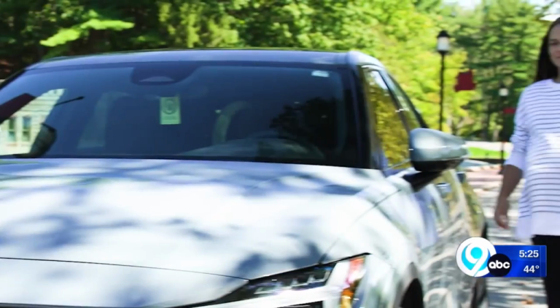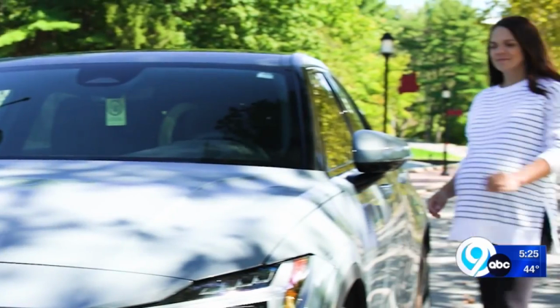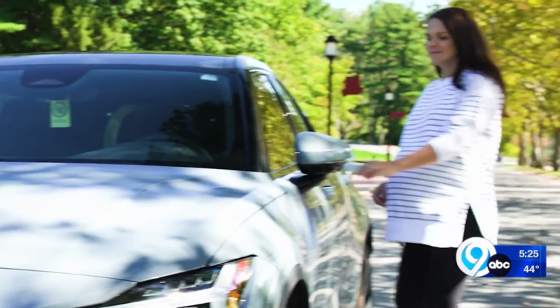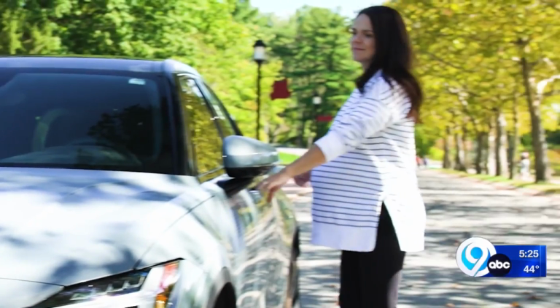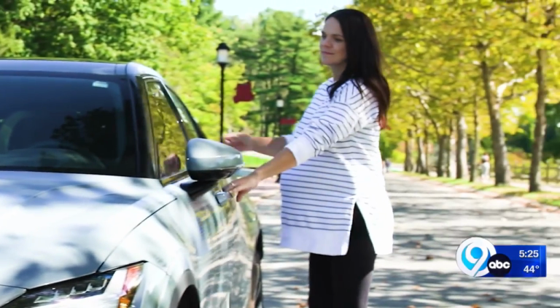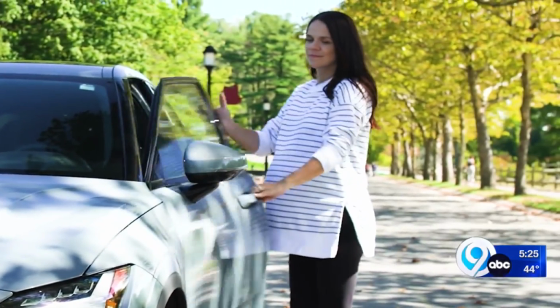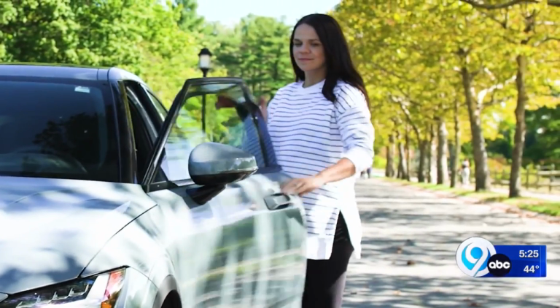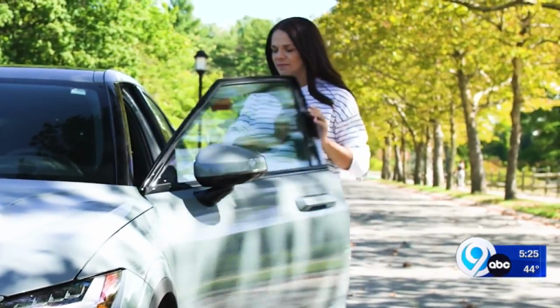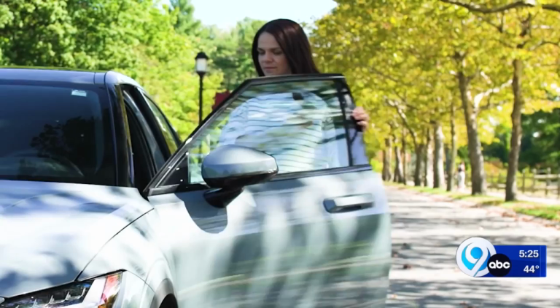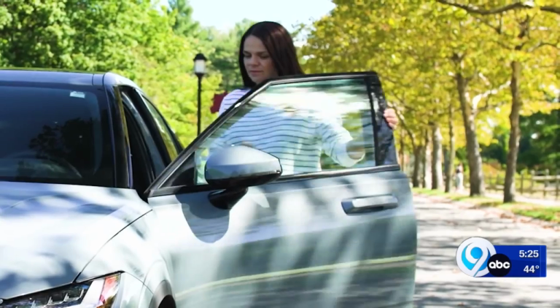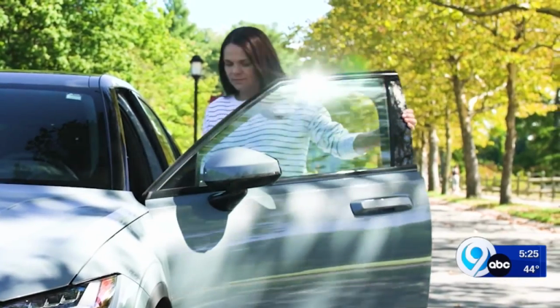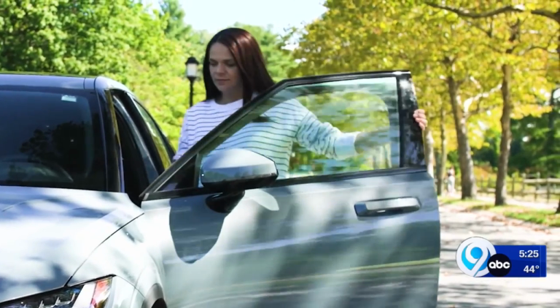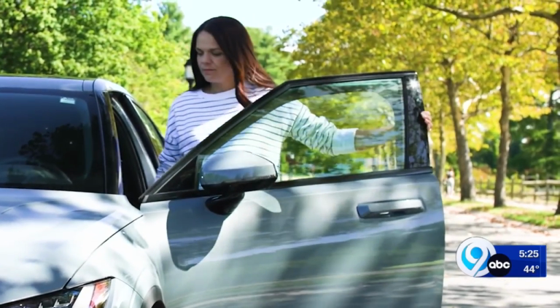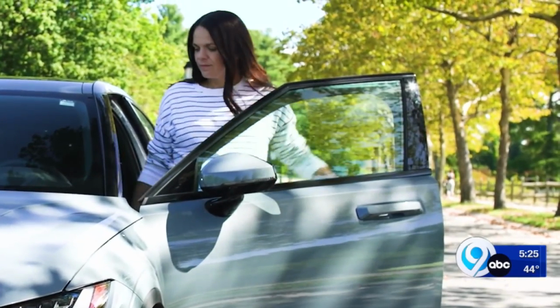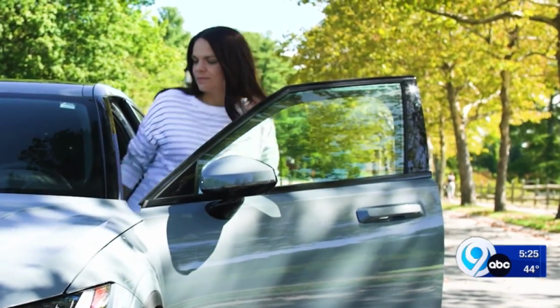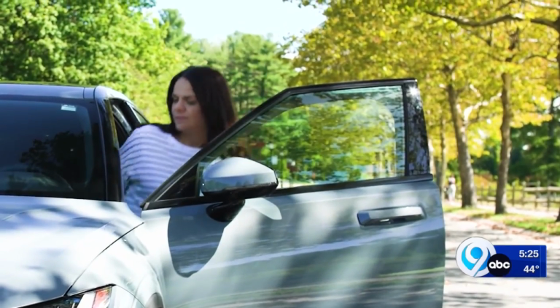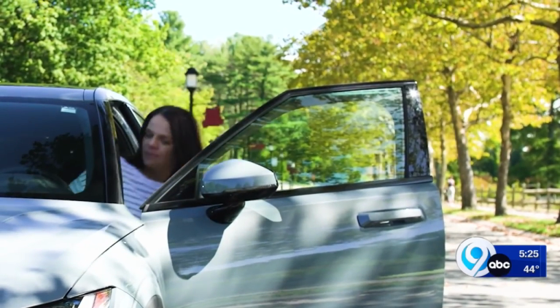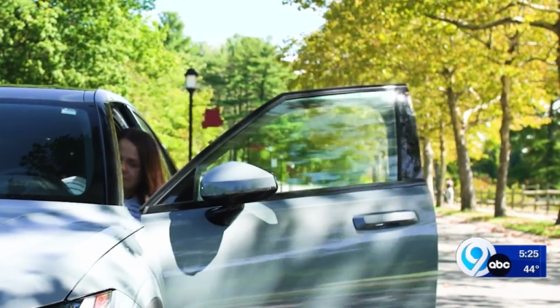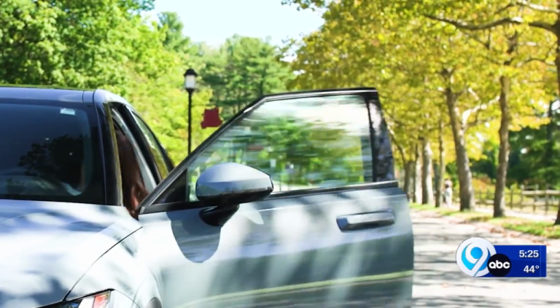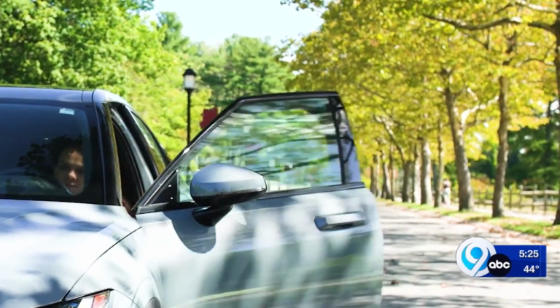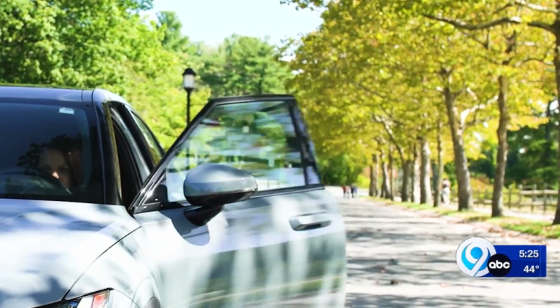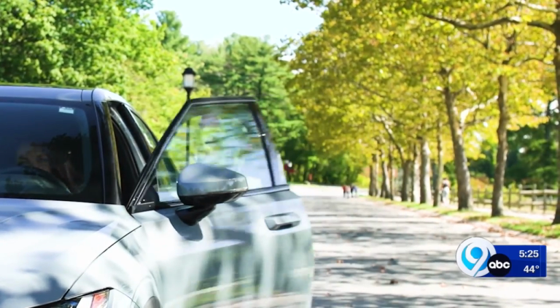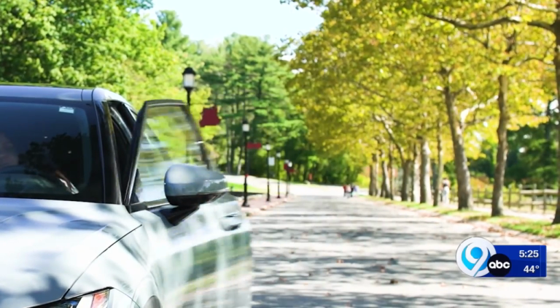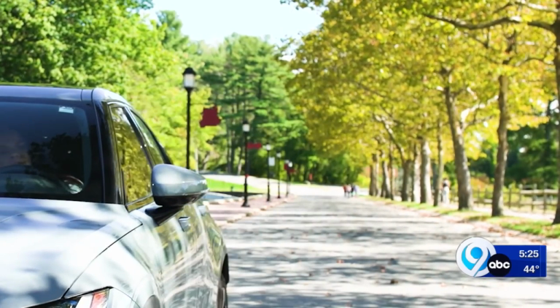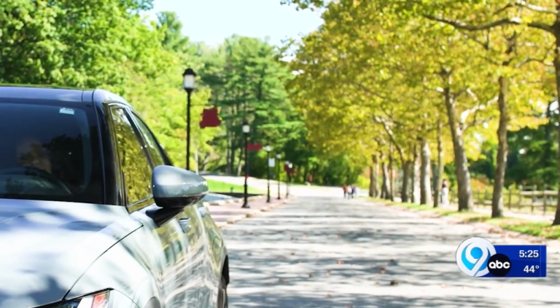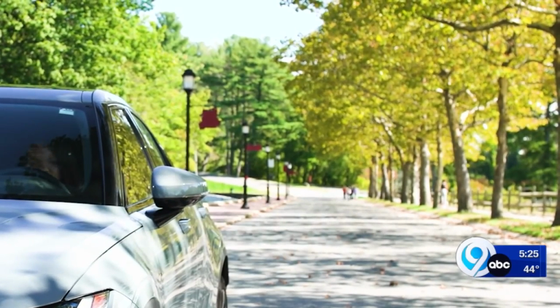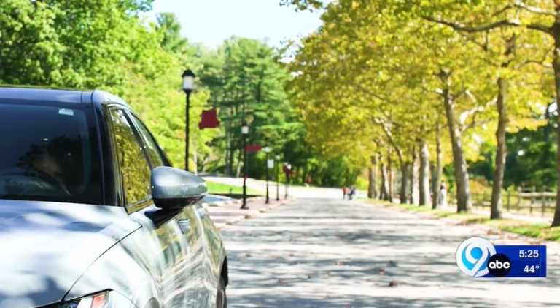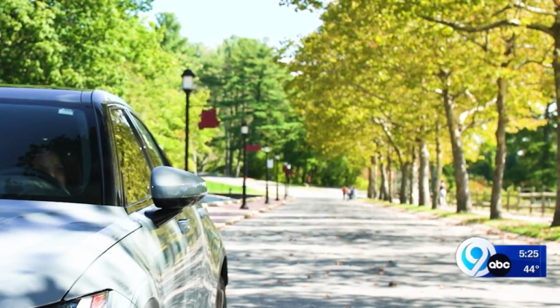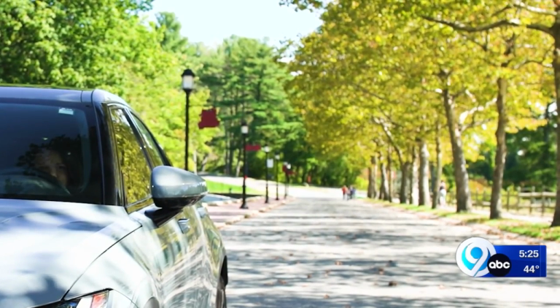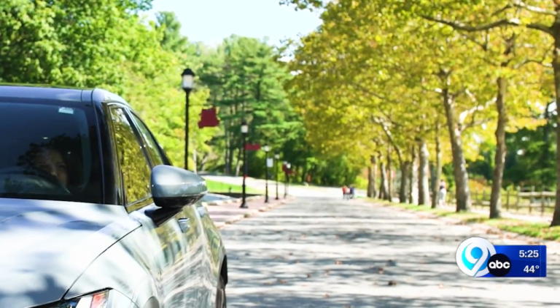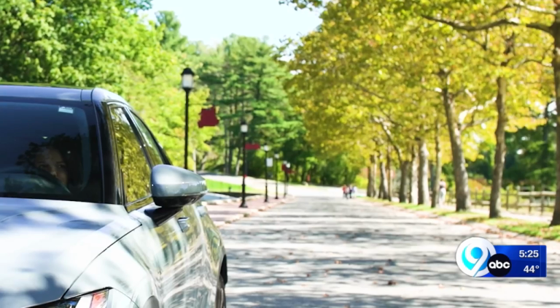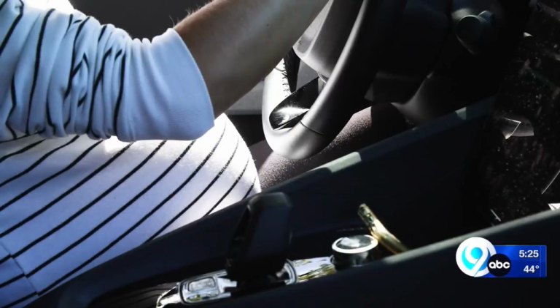Even though the seatbelt in your car was not designed specifically to protect pregnant people, it is still your best option for safety — if you wear it correctly.